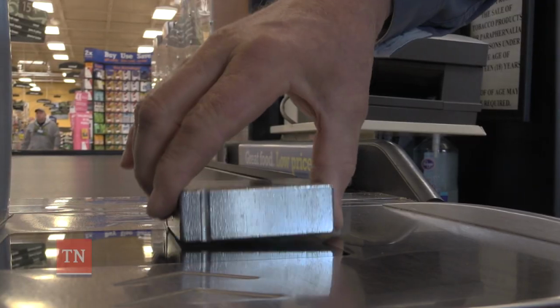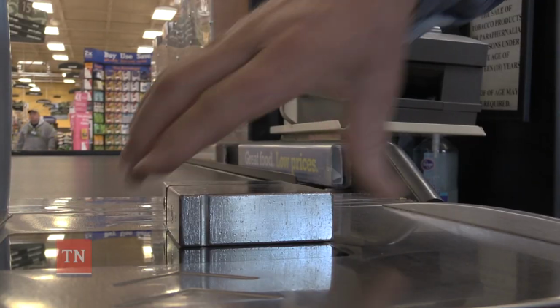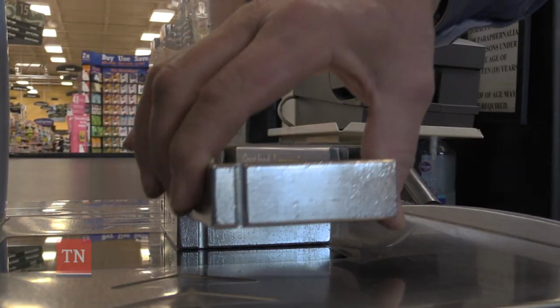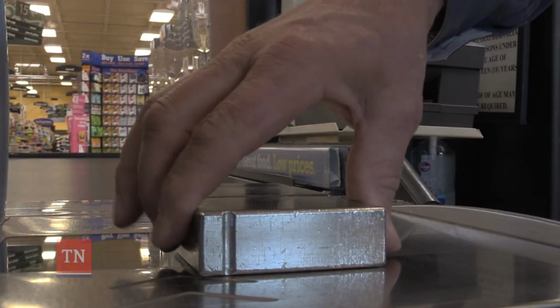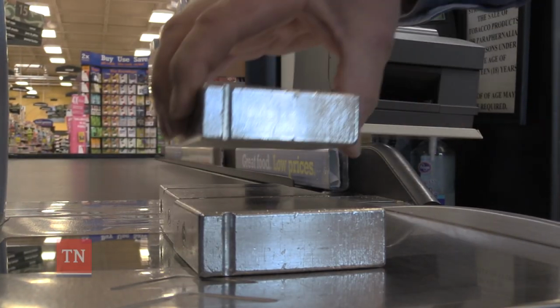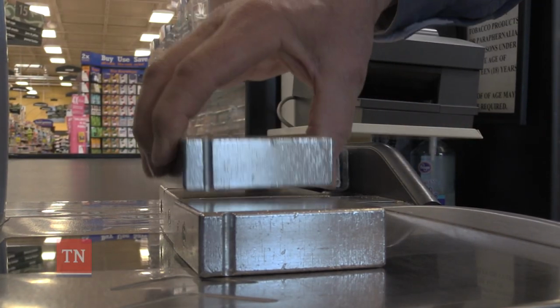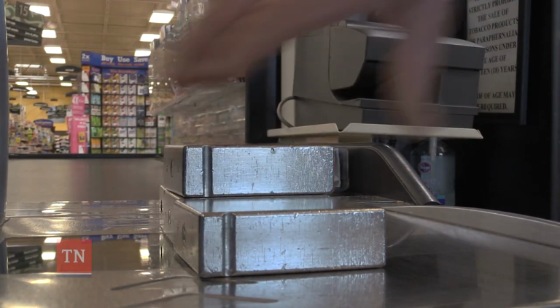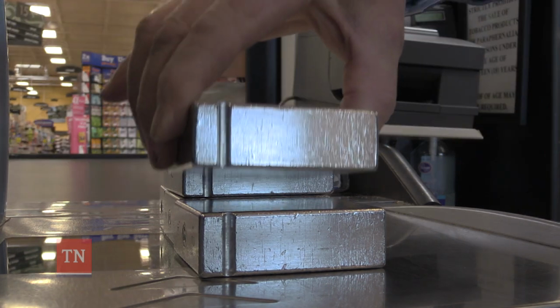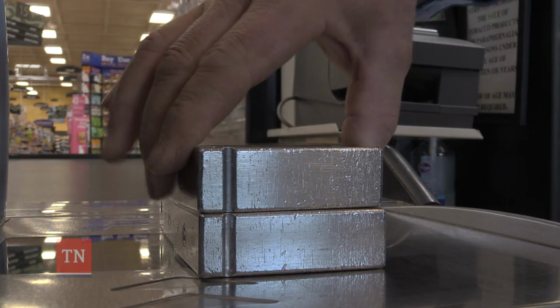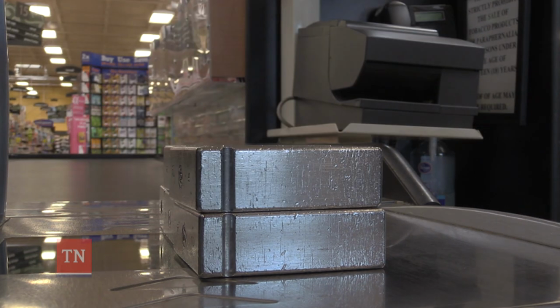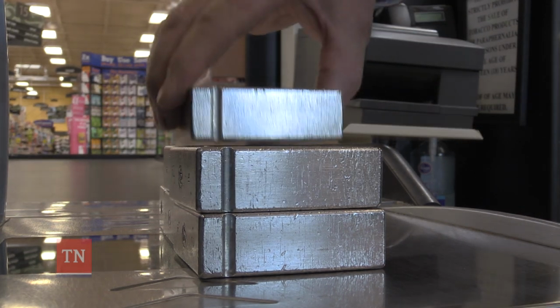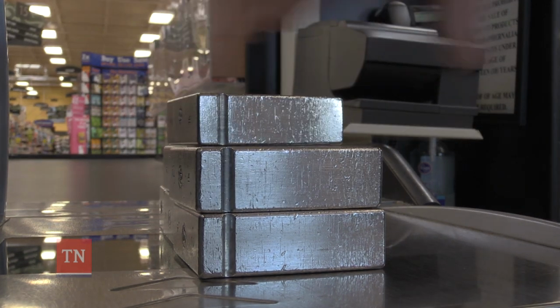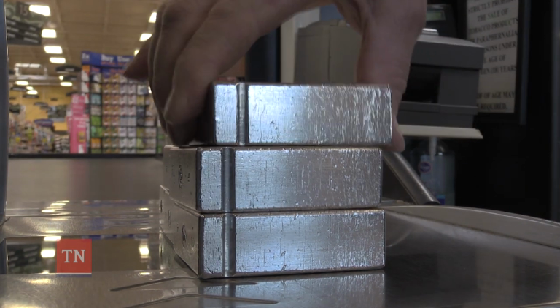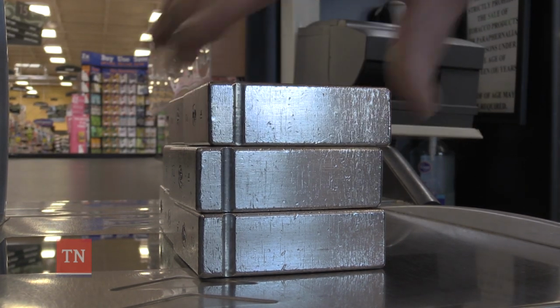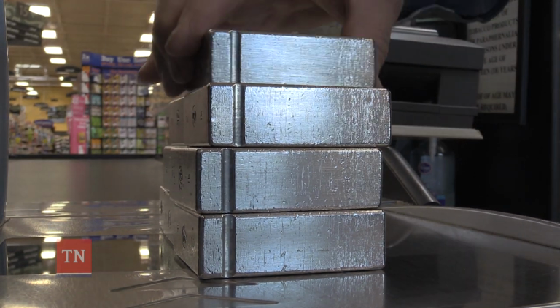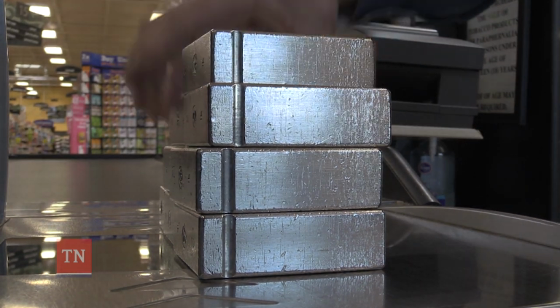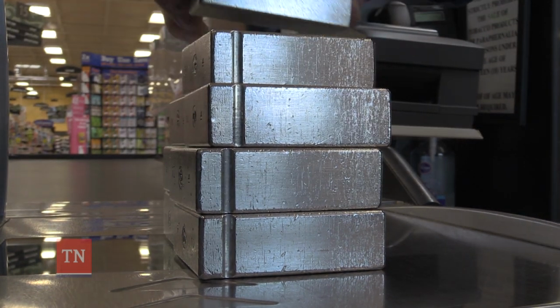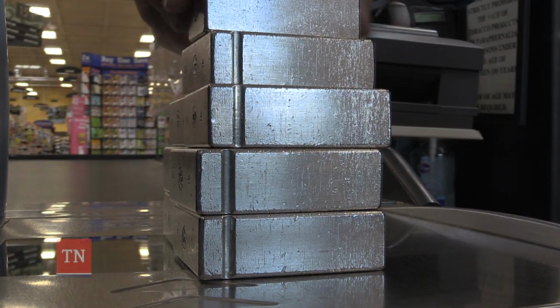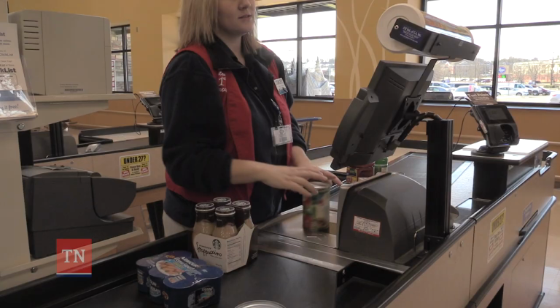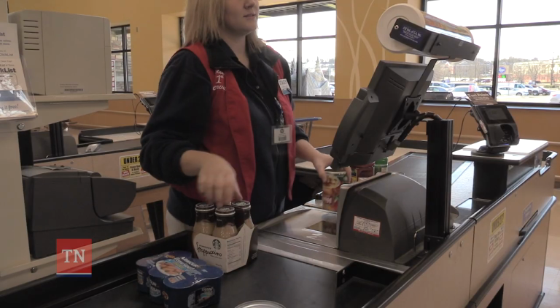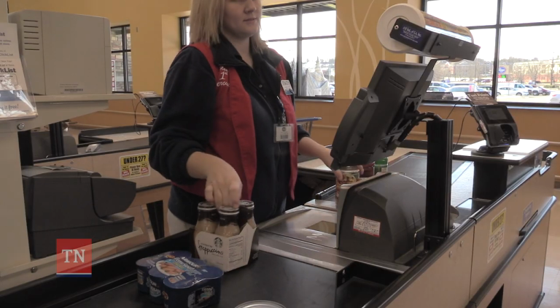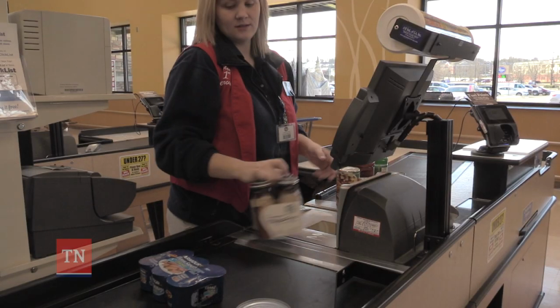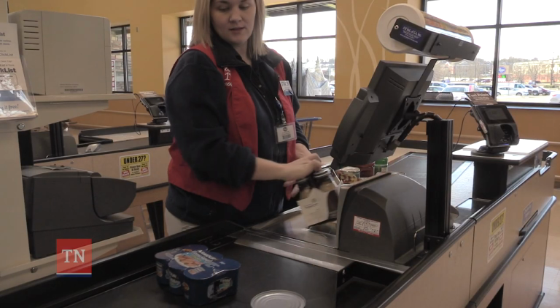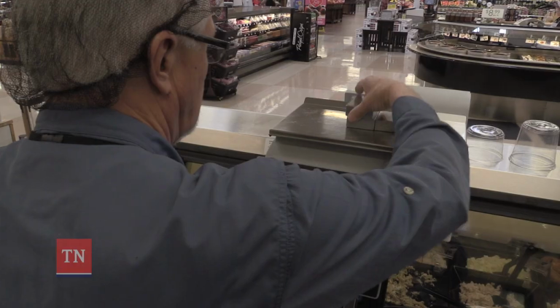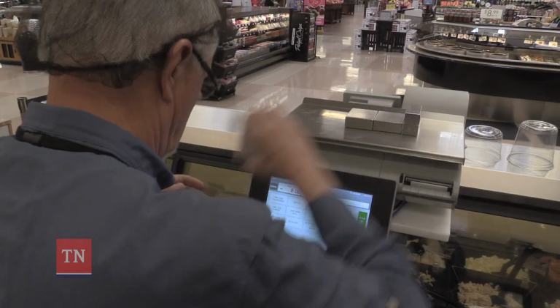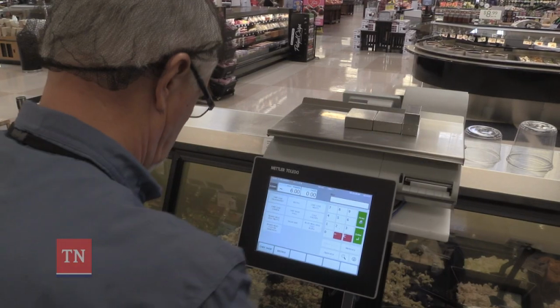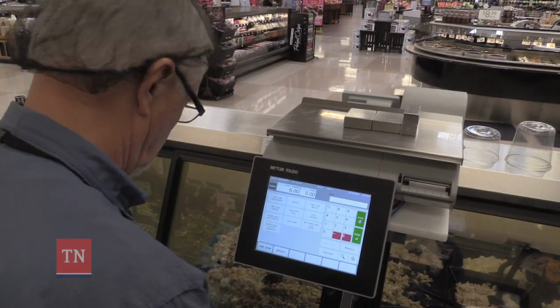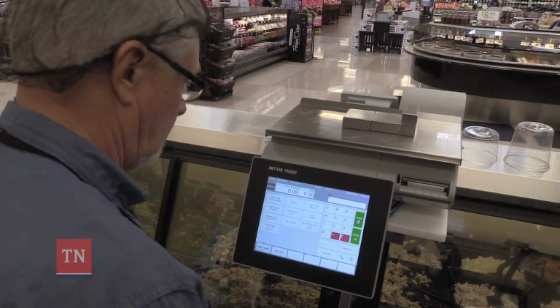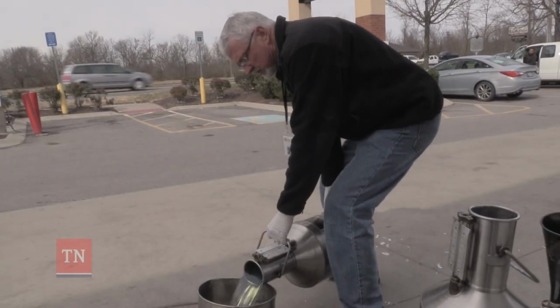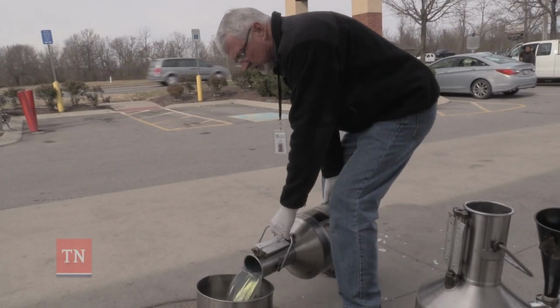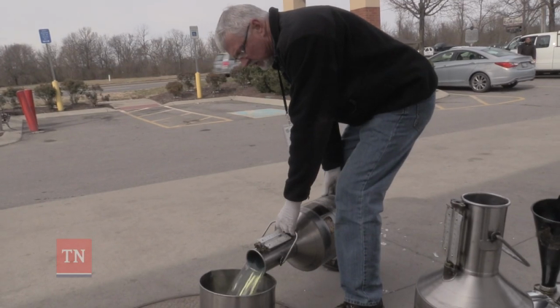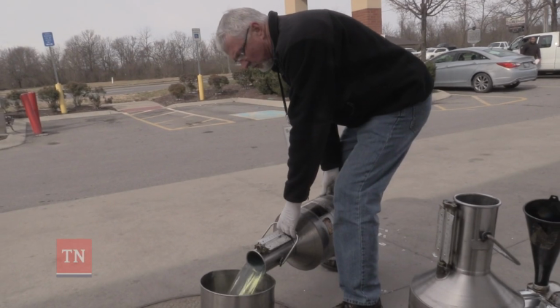They protect both the consumer and business by checking the accuracy of all scales, like those at the checkout, at the meat counter, and at the fuel pump.